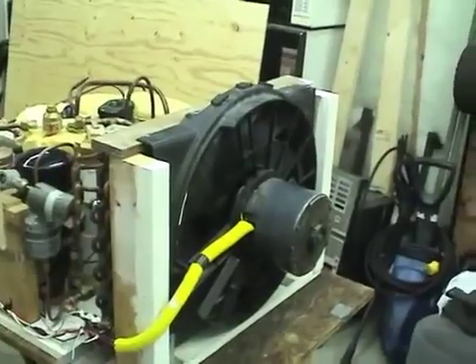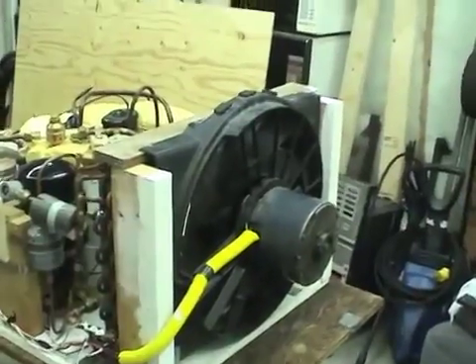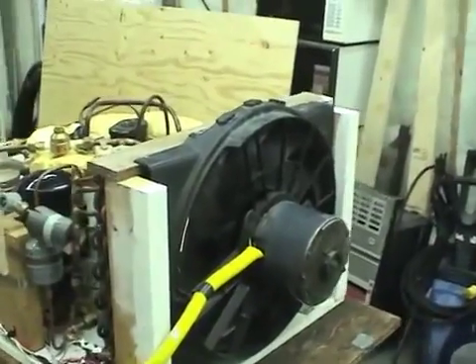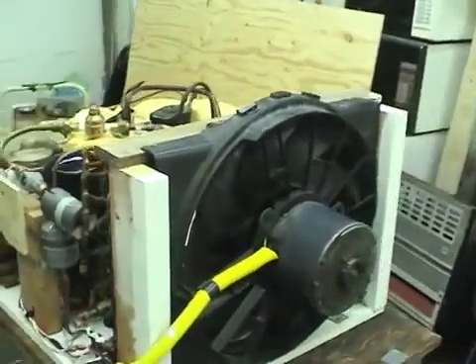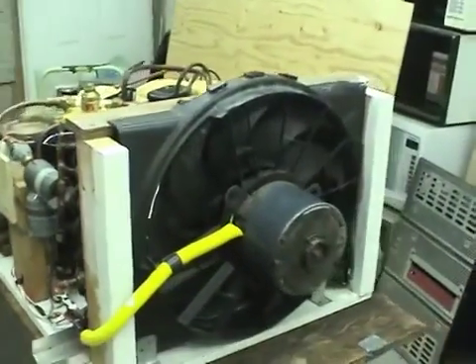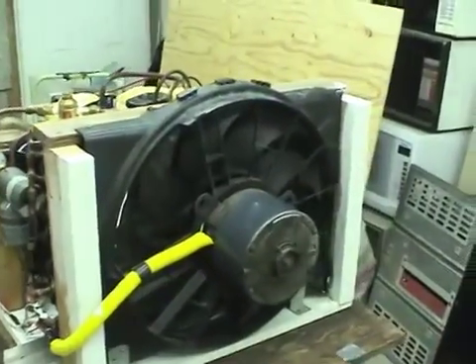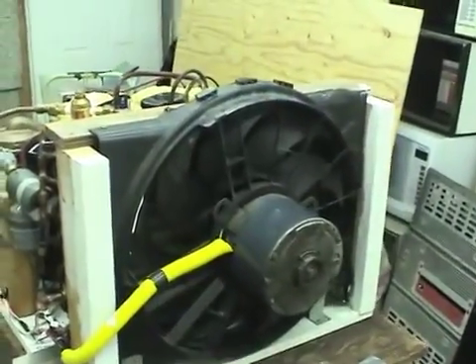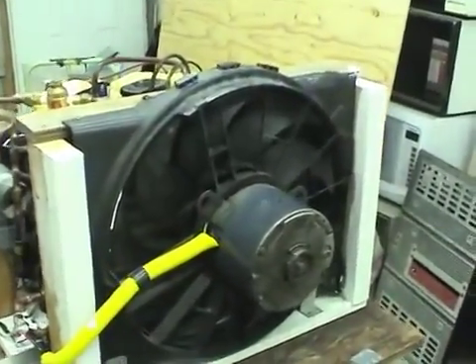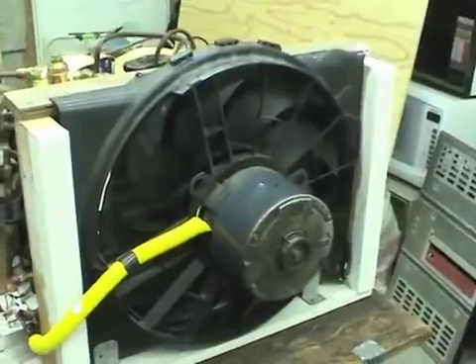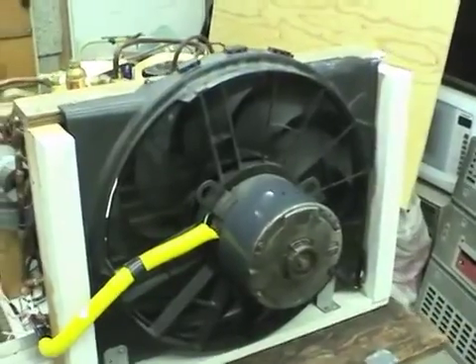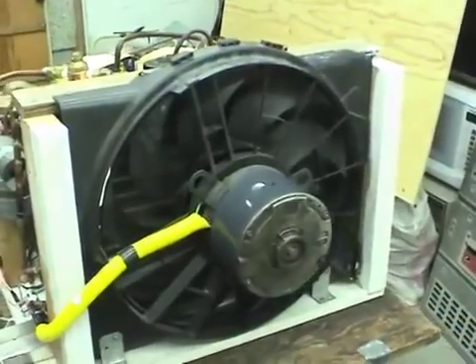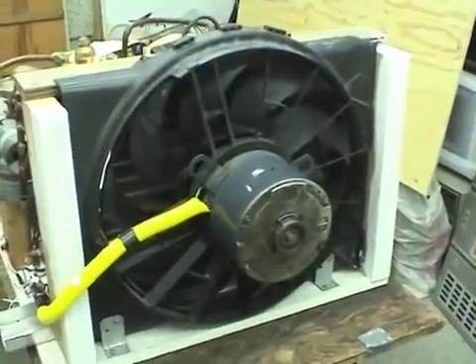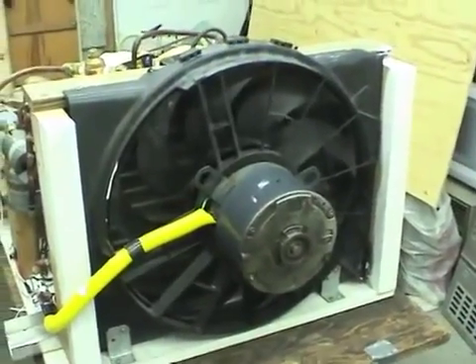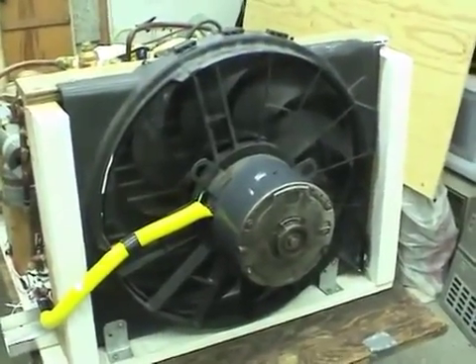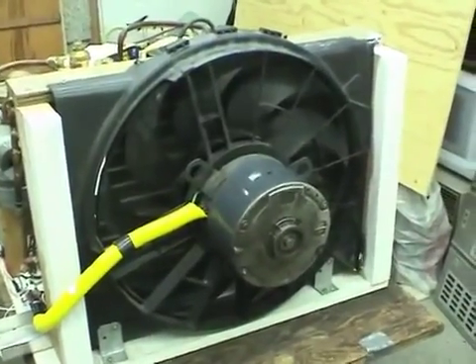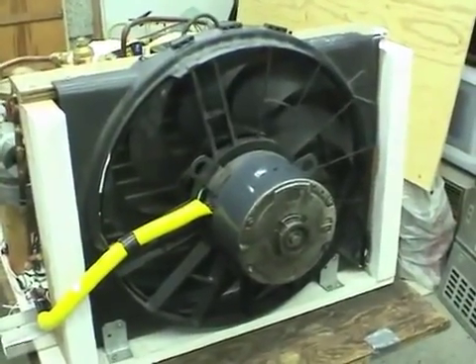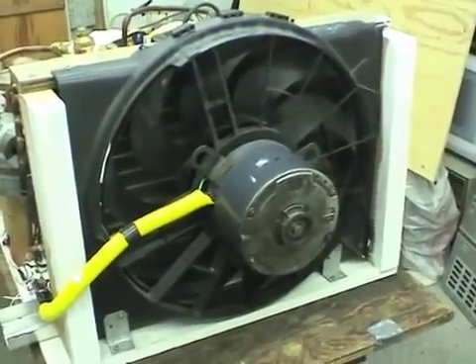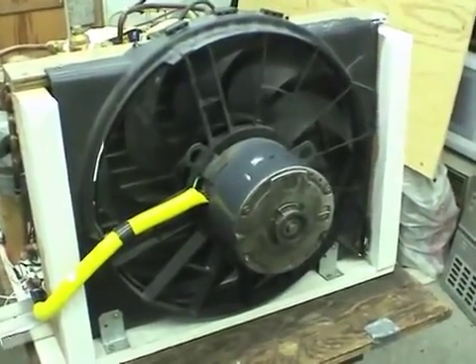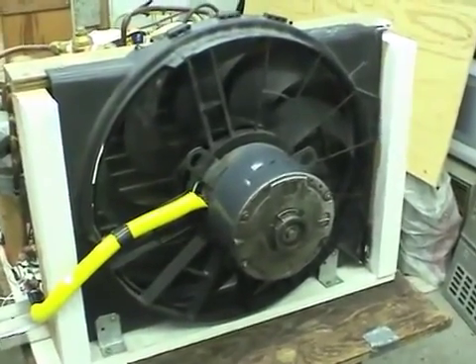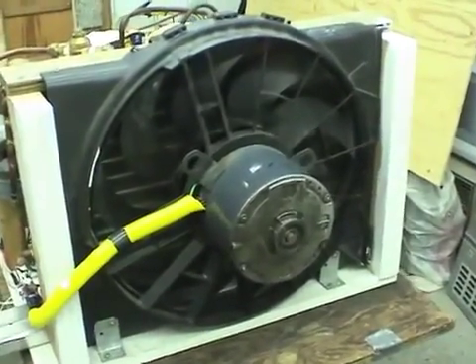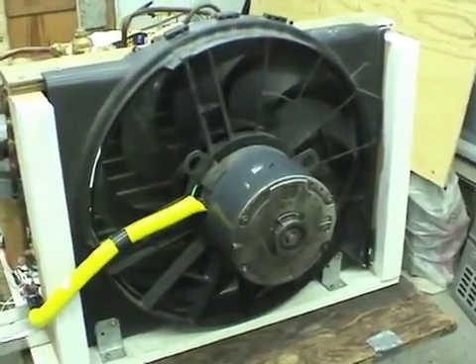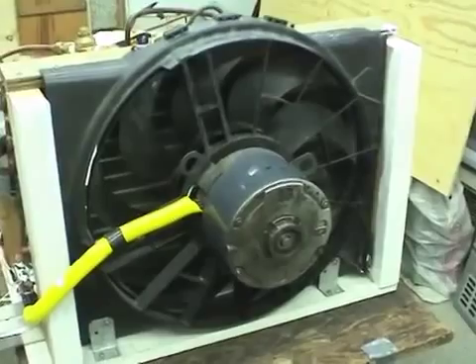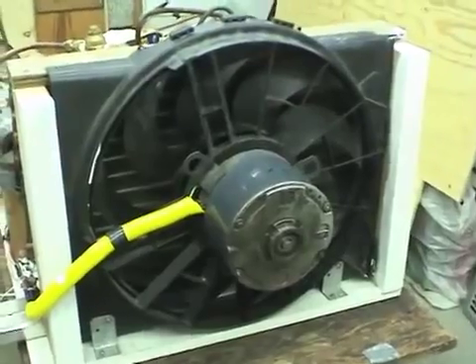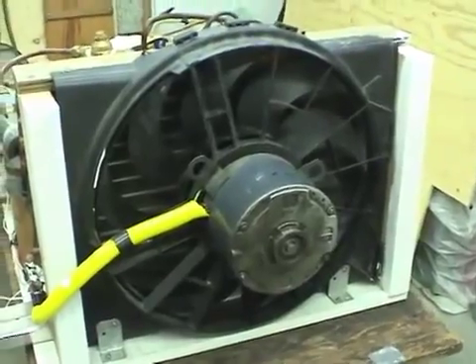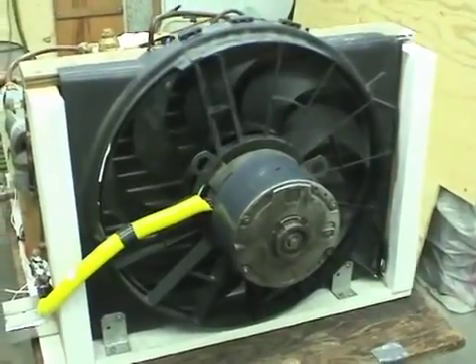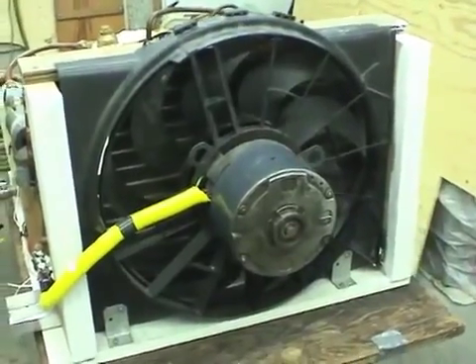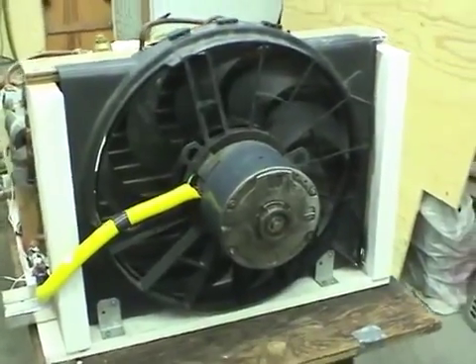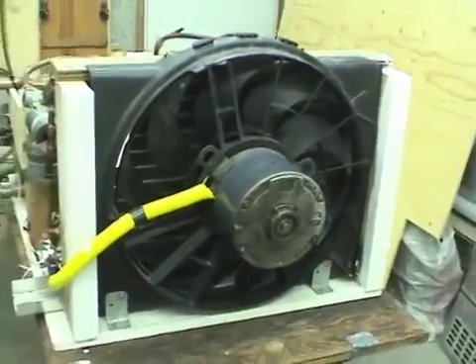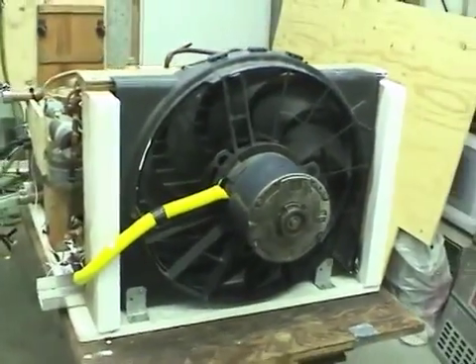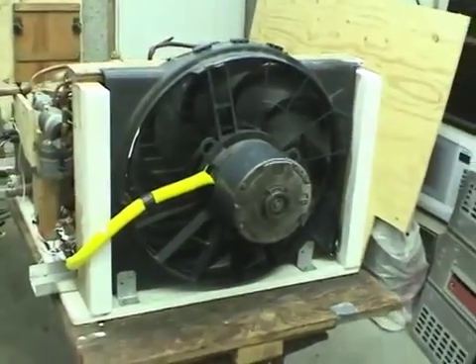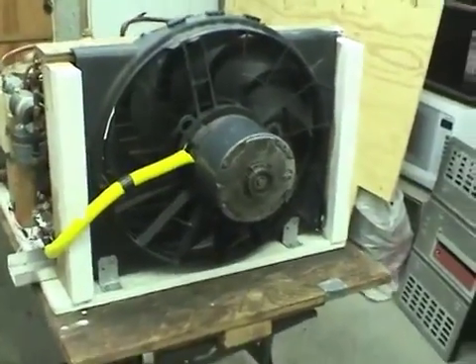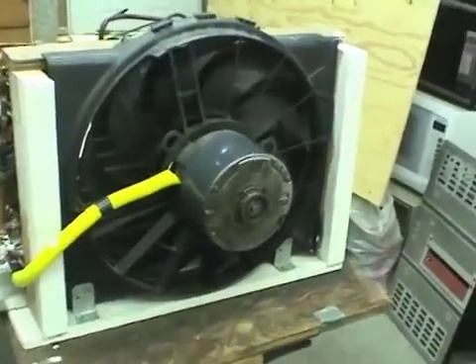The fan is a modified radiator fan. I've removed the 12 volt DC motor and put a motor from the fan of an air conditioner in it, because I needed a 120 volt motor, not a 12 volt one.